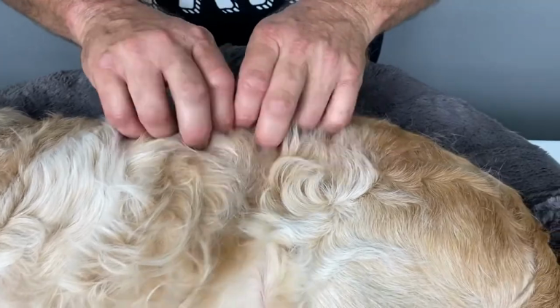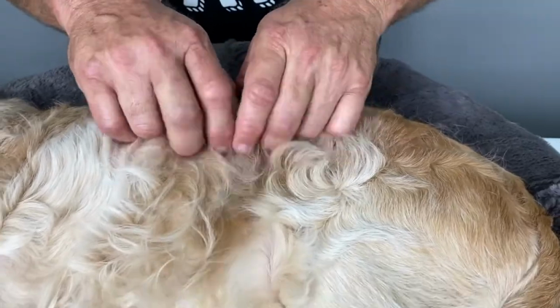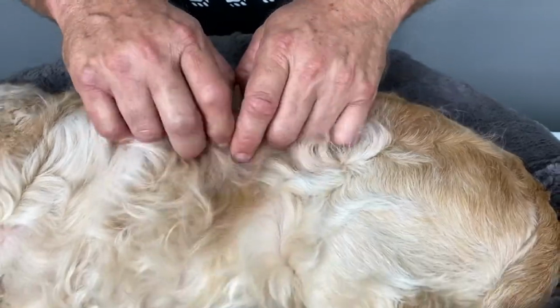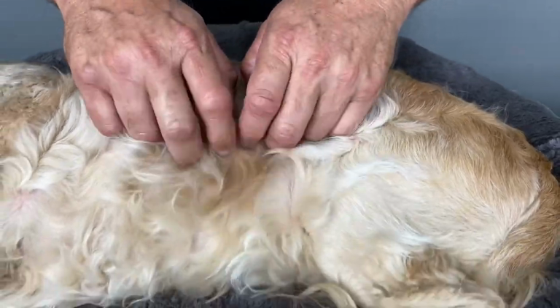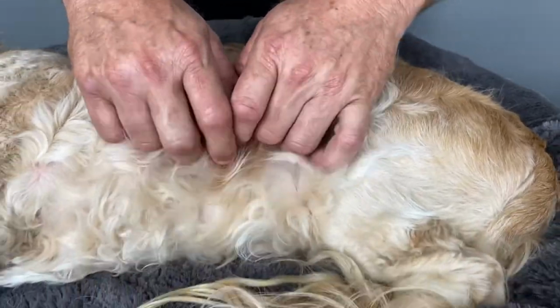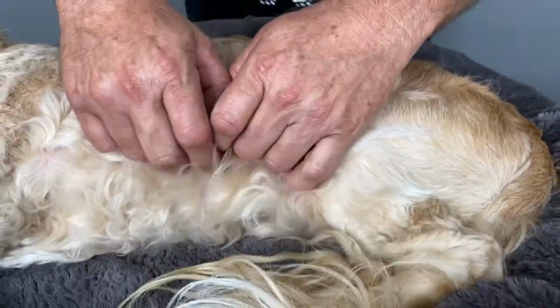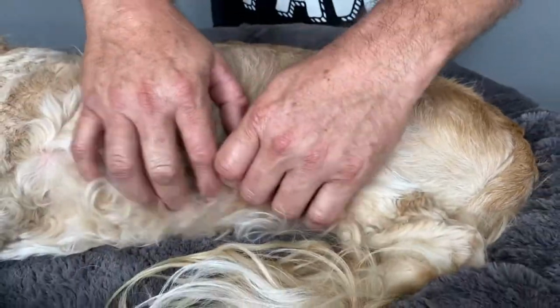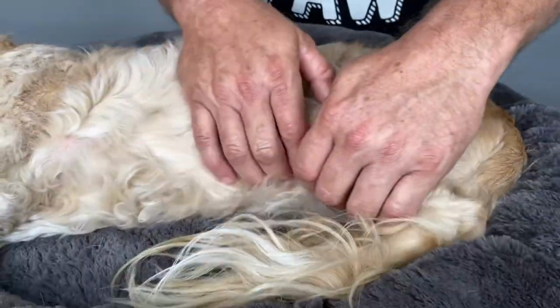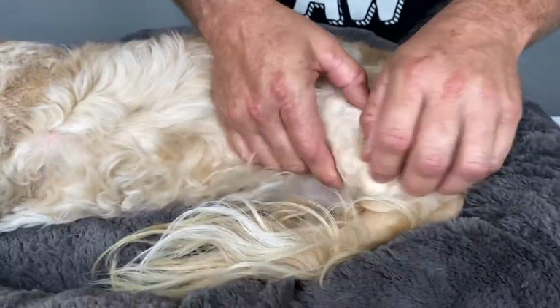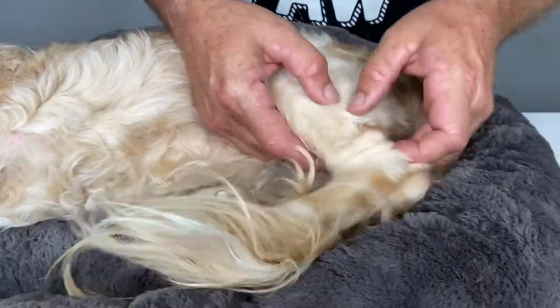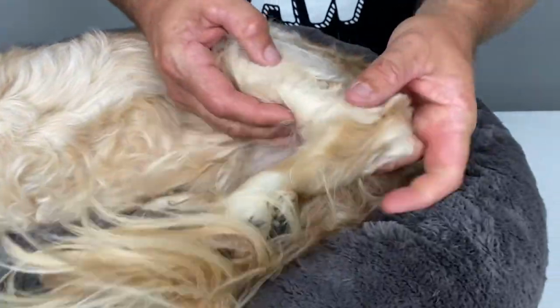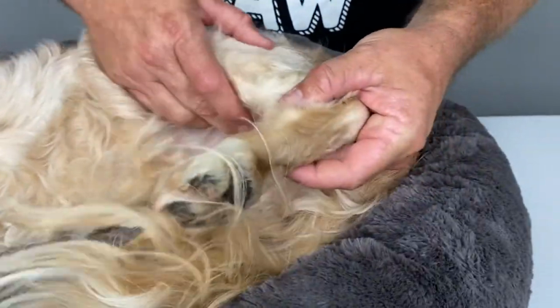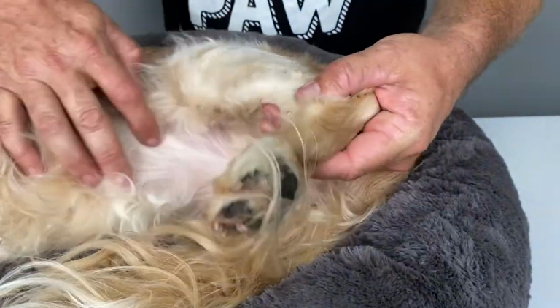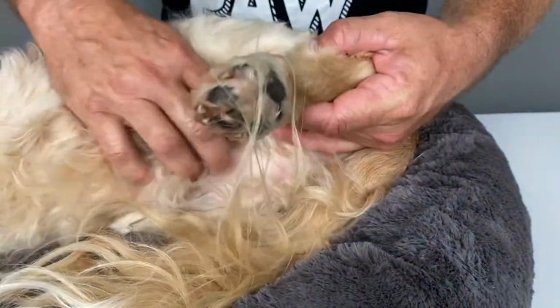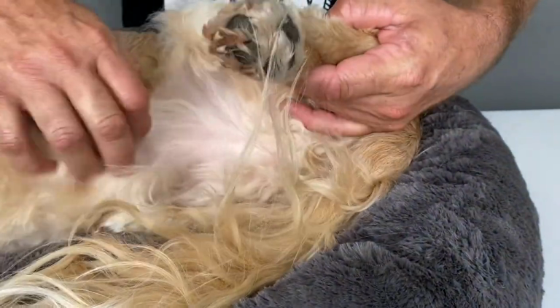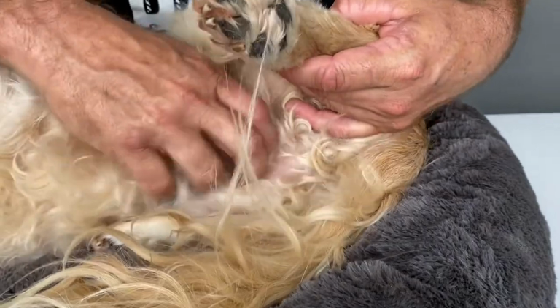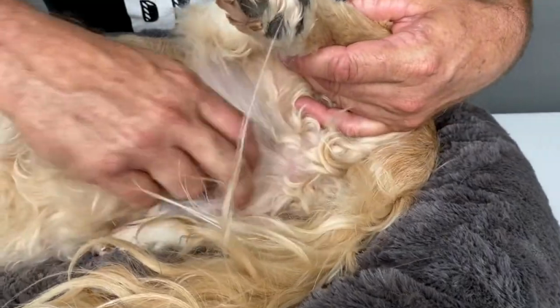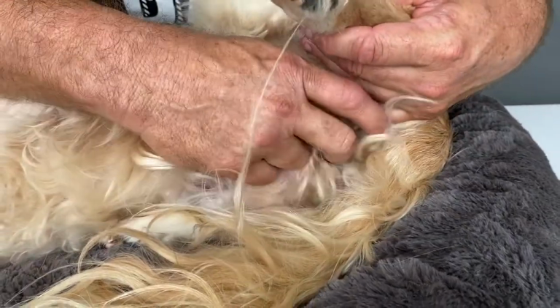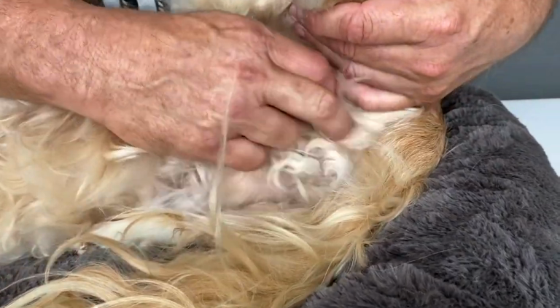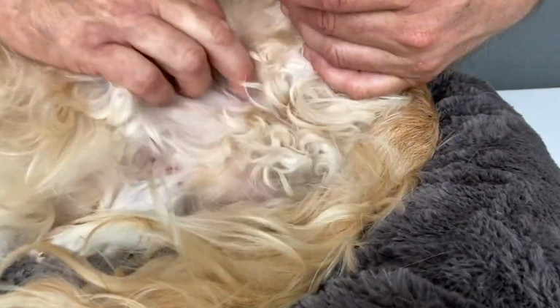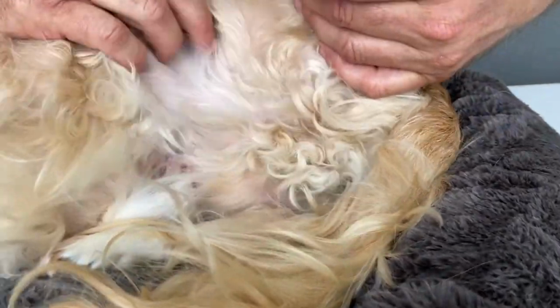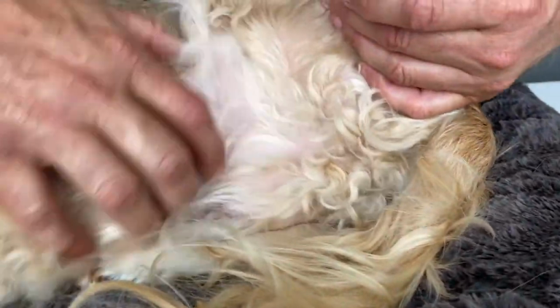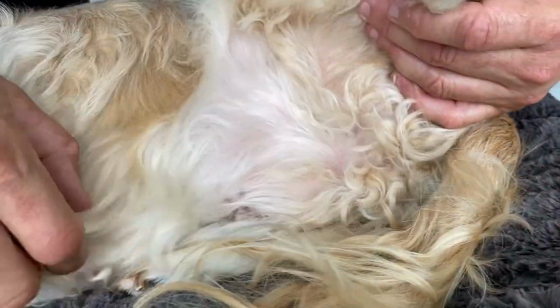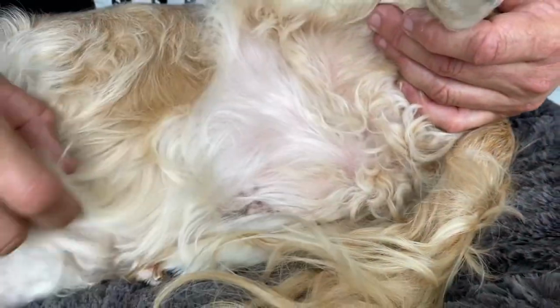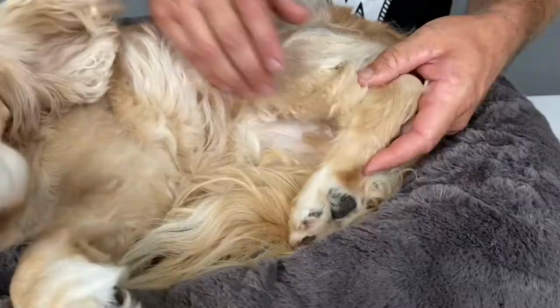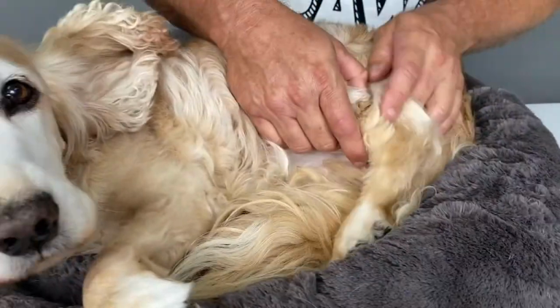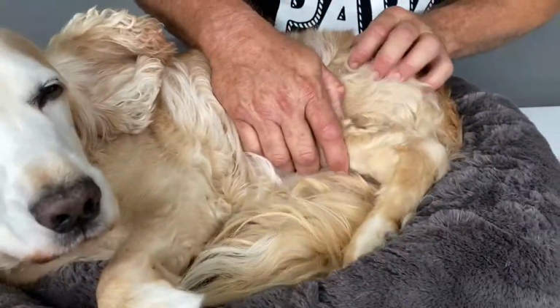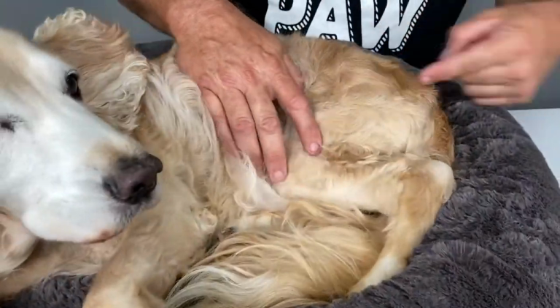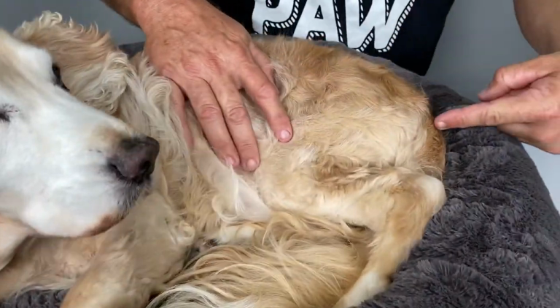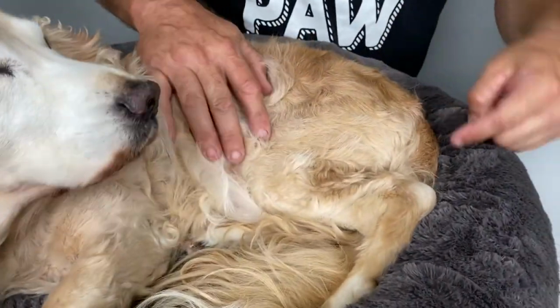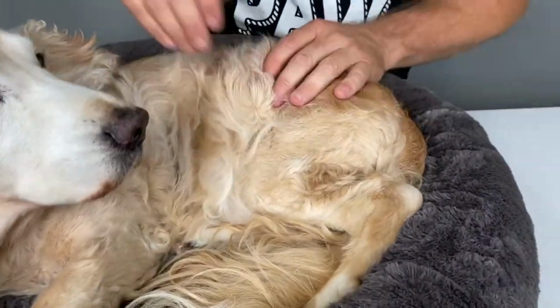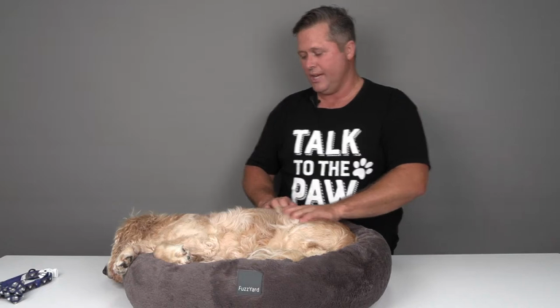Double check if you feel any little lumps anywhere. Right down through the back legs, around the genitals and the vulva — they can get right next to the anus, so that's a spot to check.